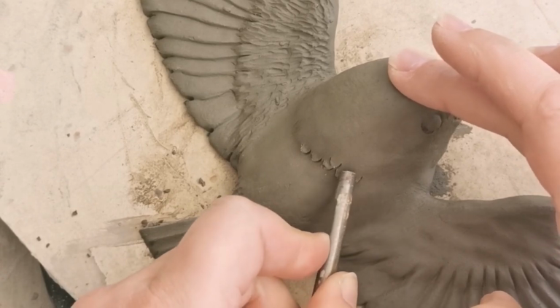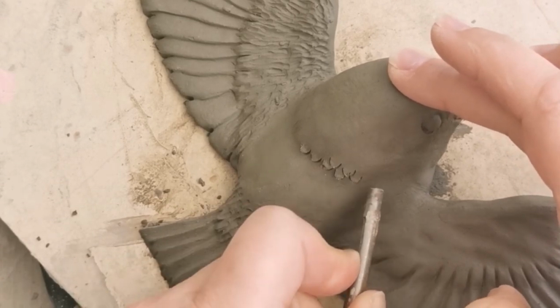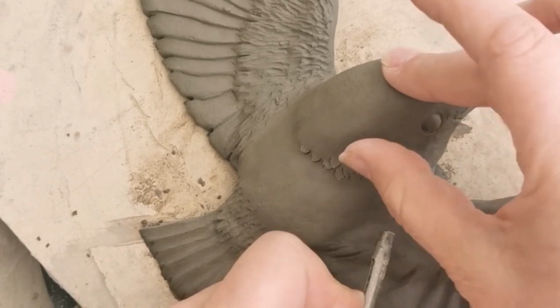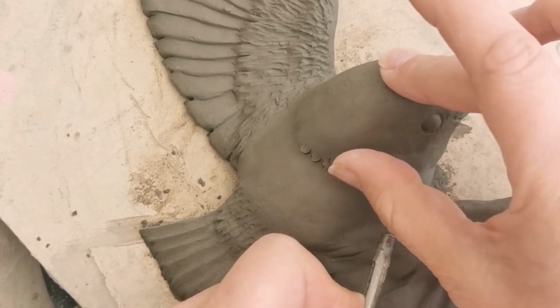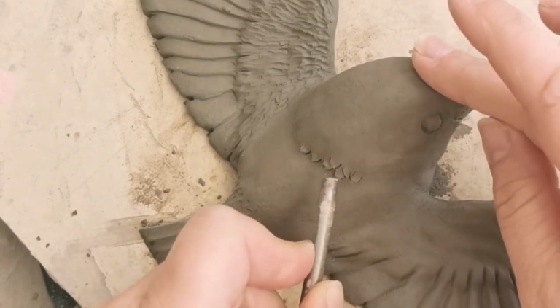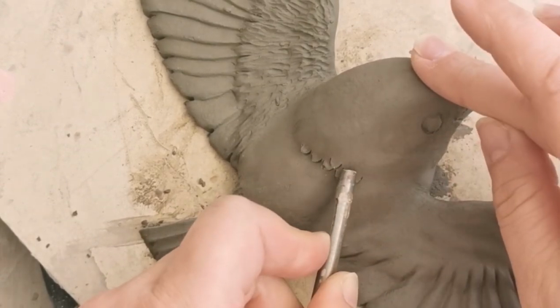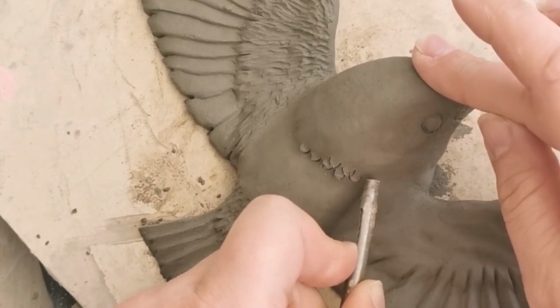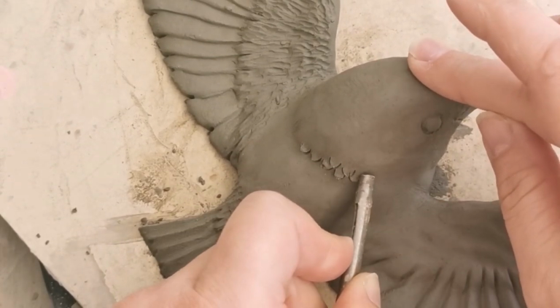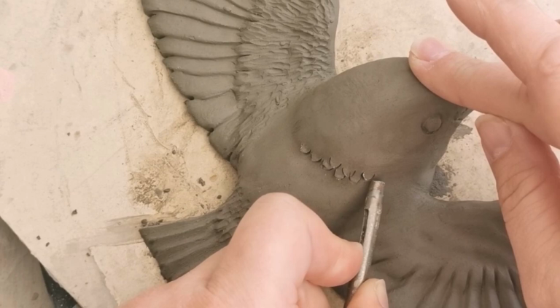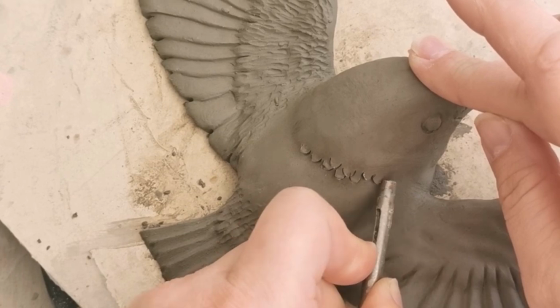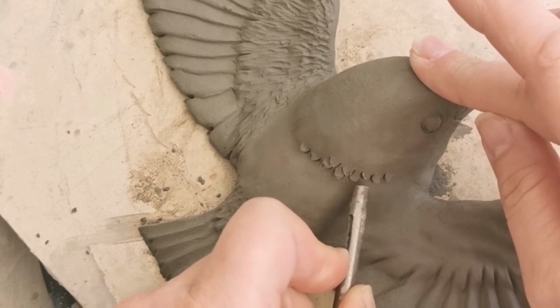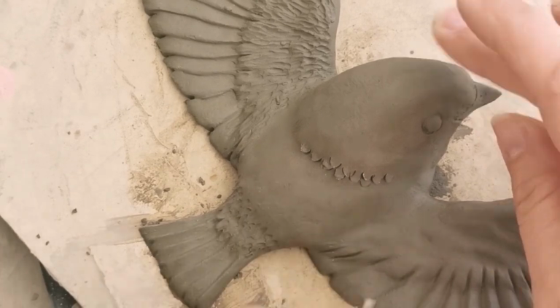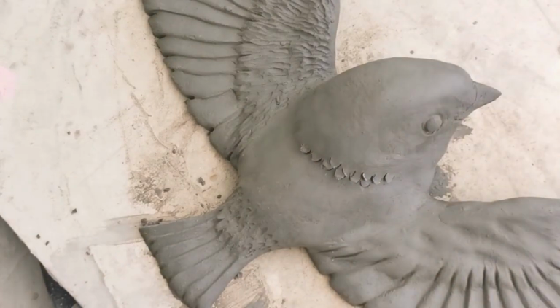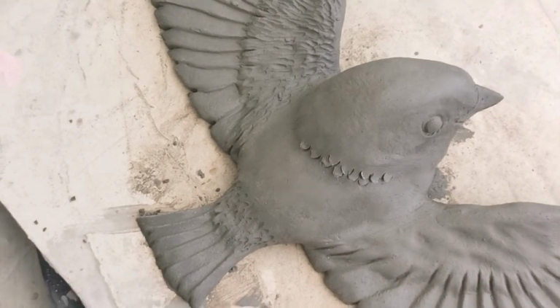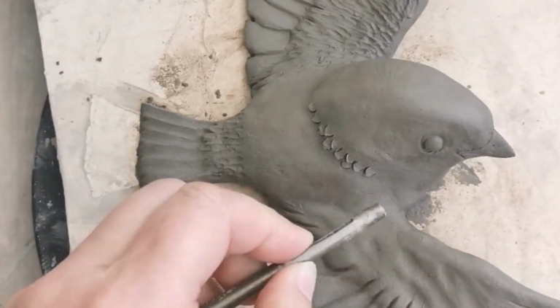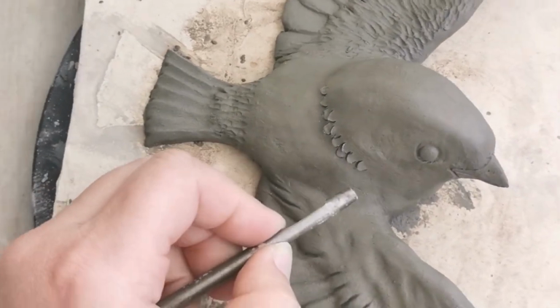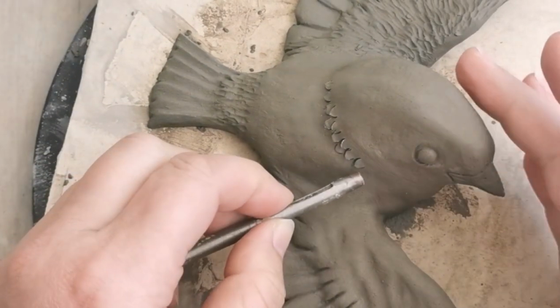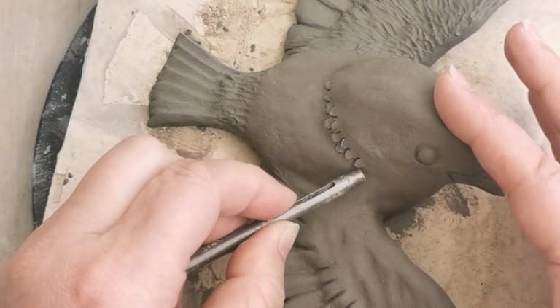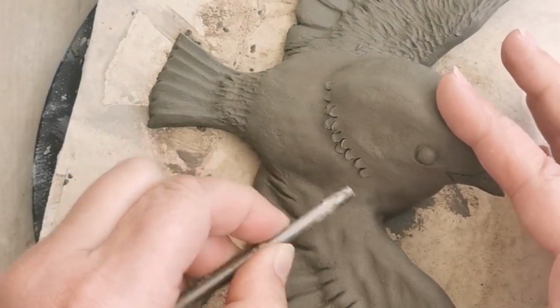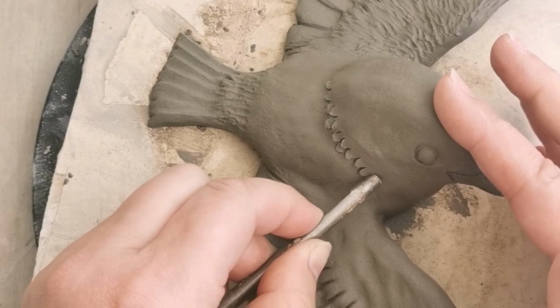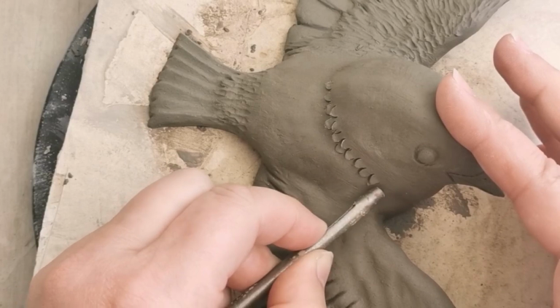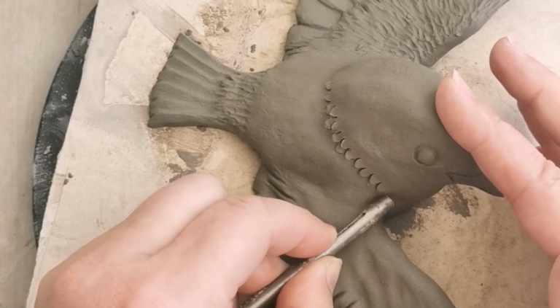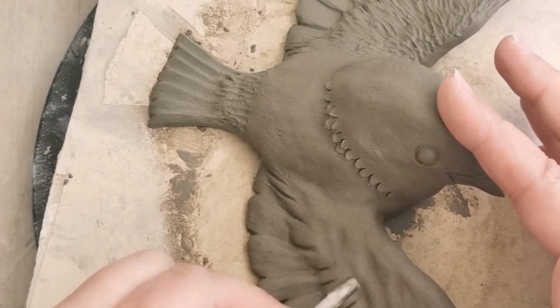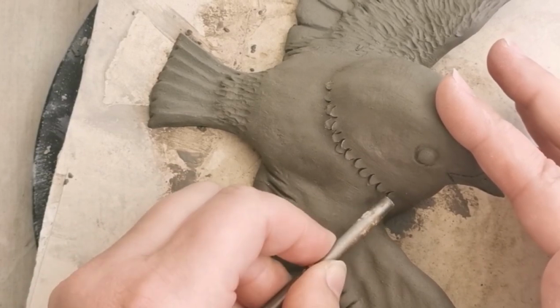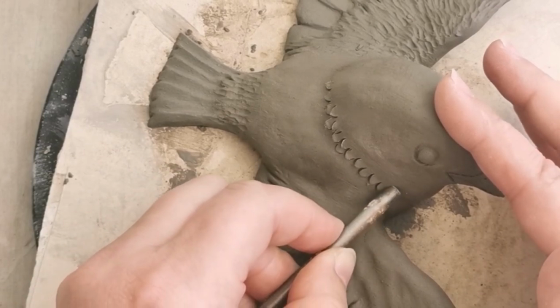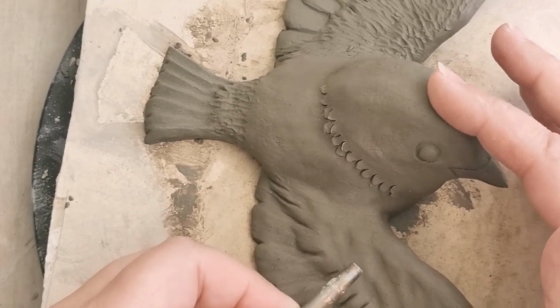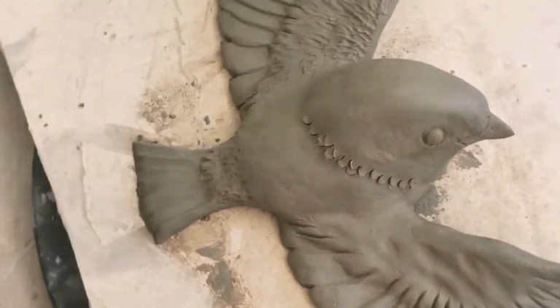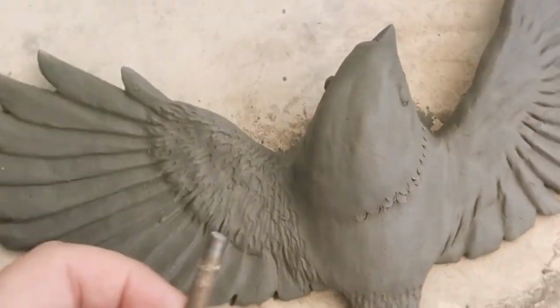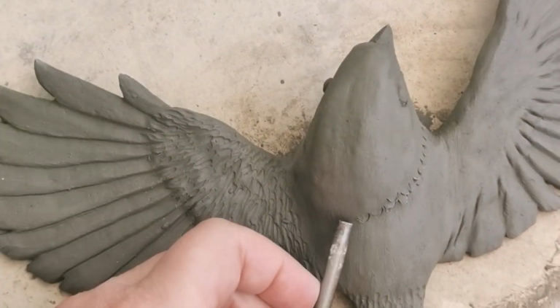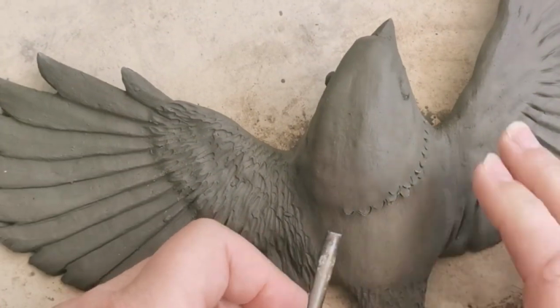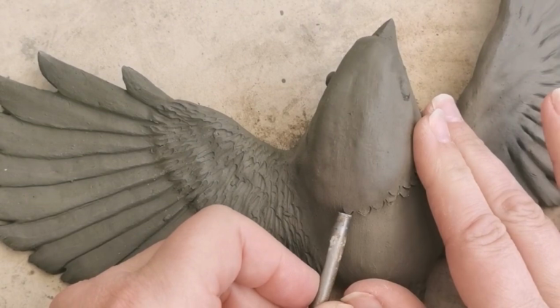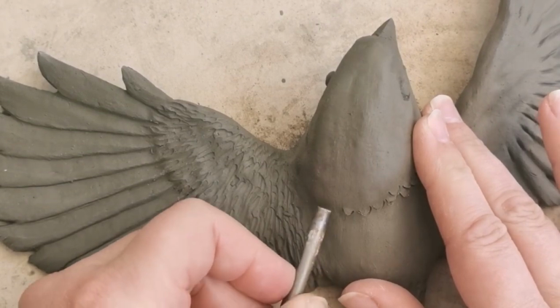This is that leather hole punching tool I was telling you about. I purchased these on eBay and the link is available on my Facebook page, which is called Backyard Art. If you want to check that out, or if you'd like me to send you the link, just message me privately and I'll do so.